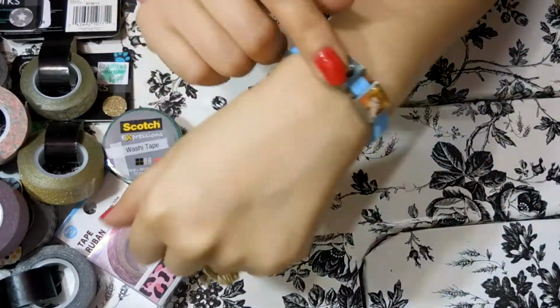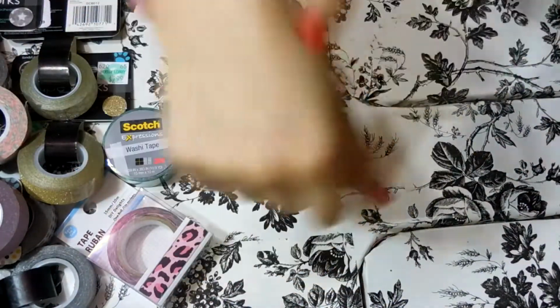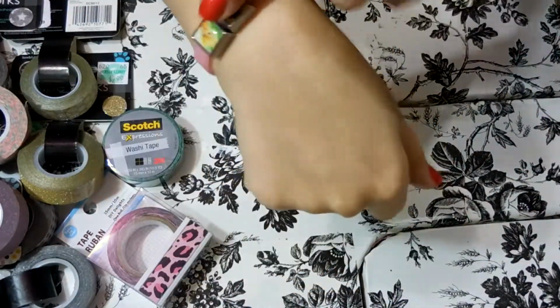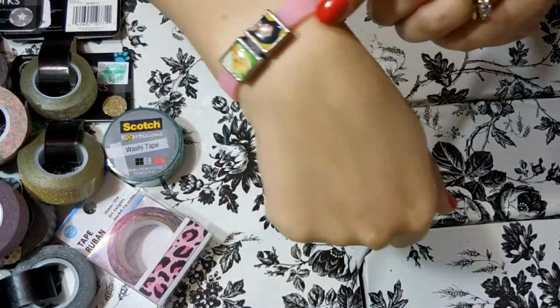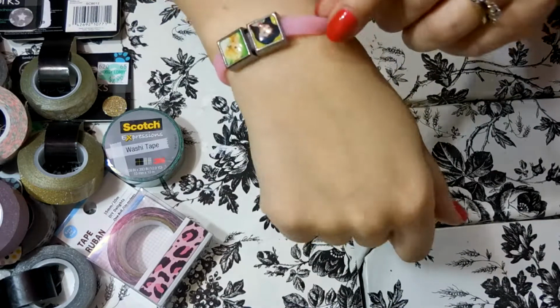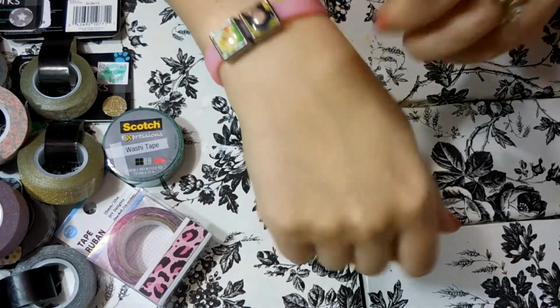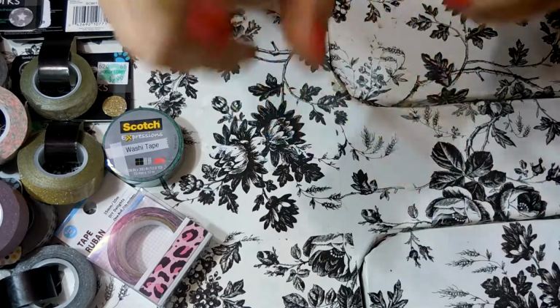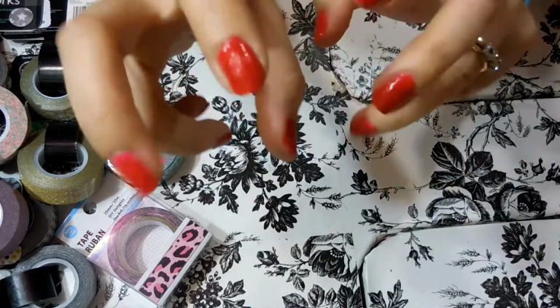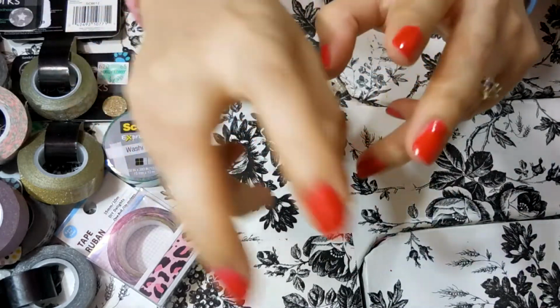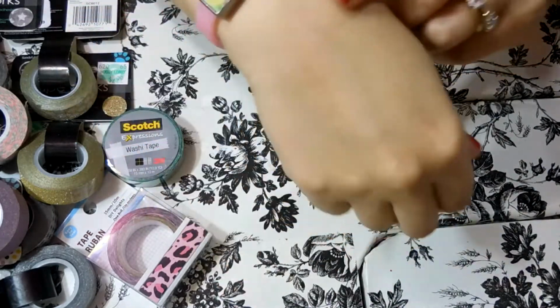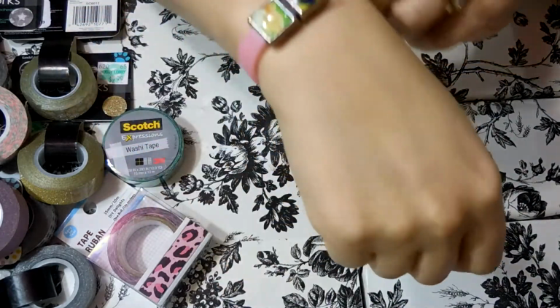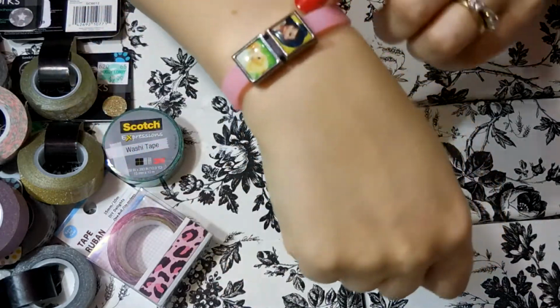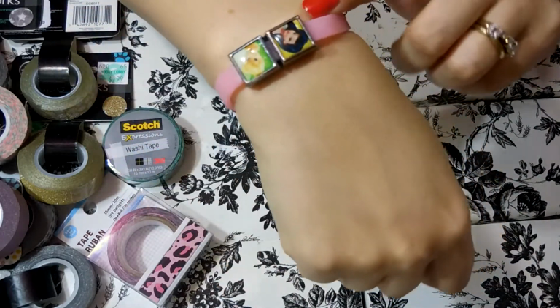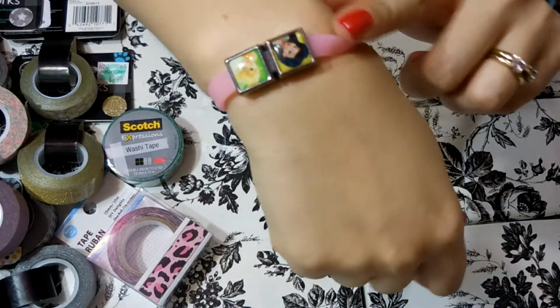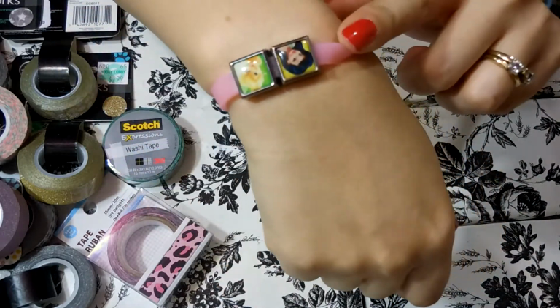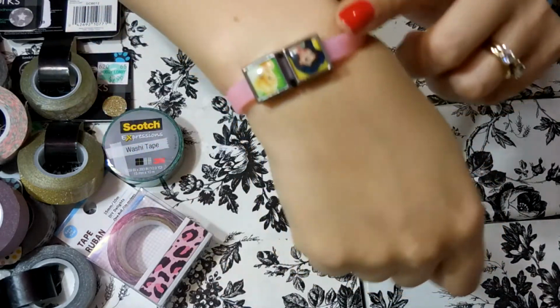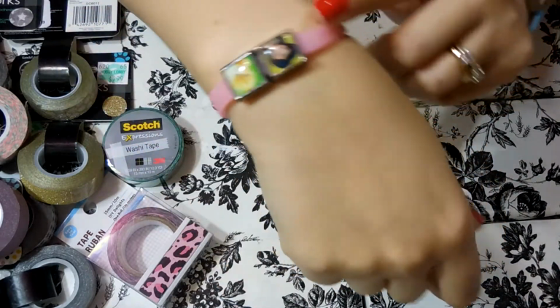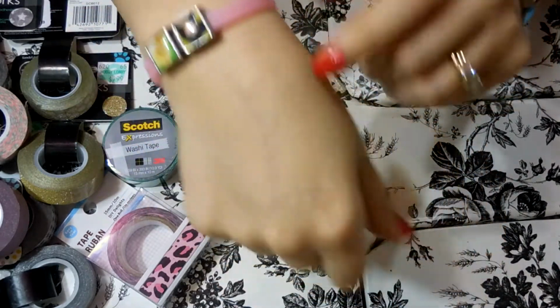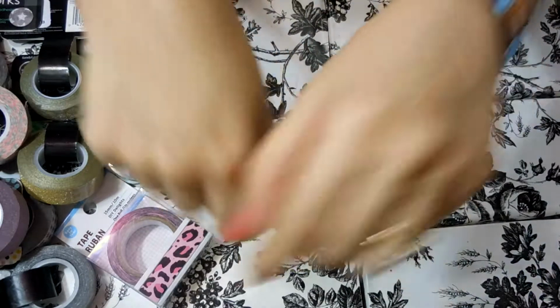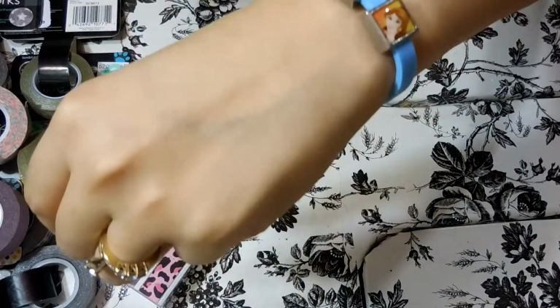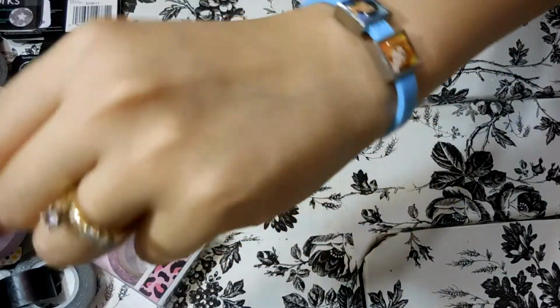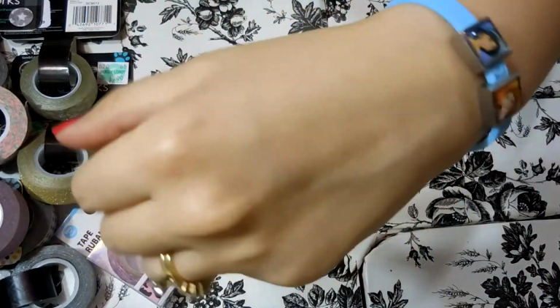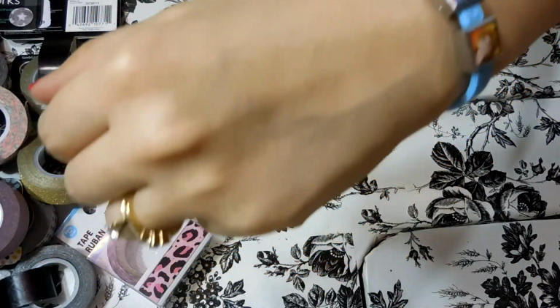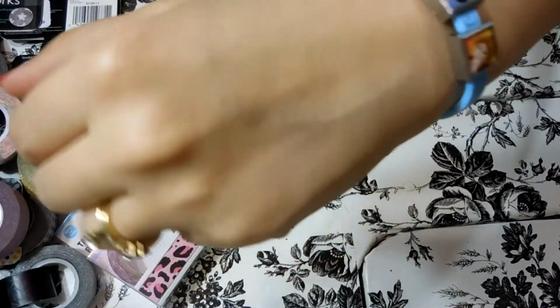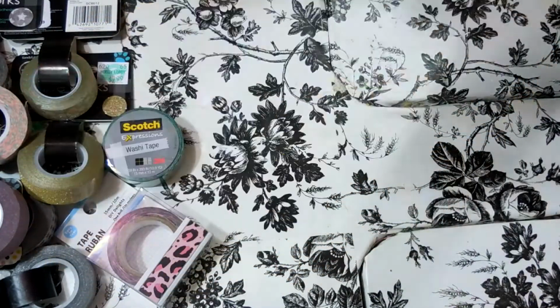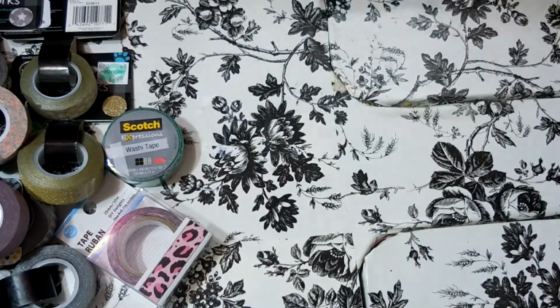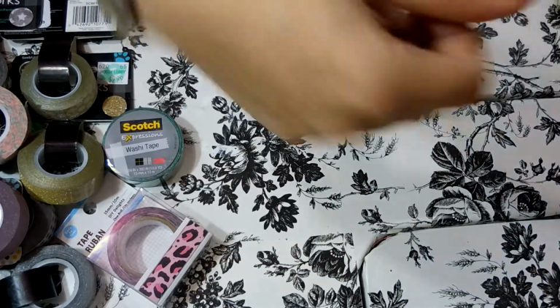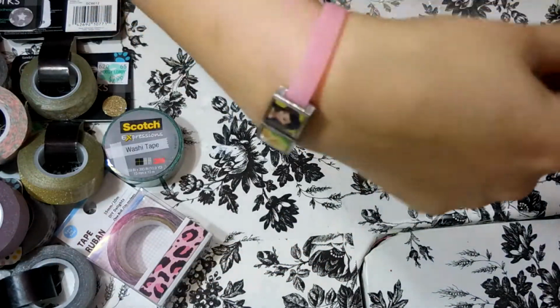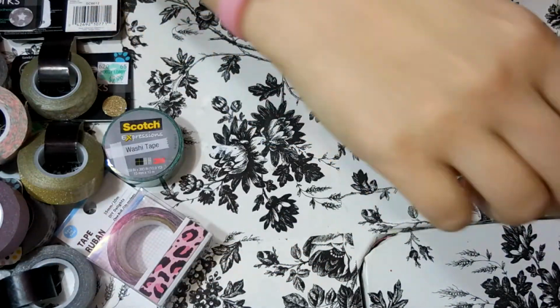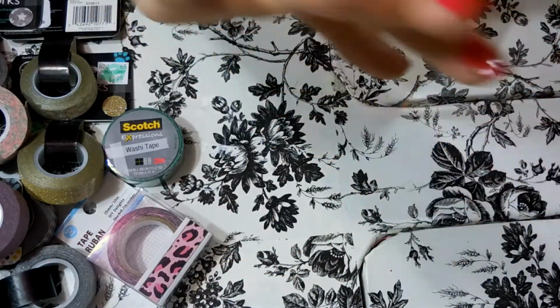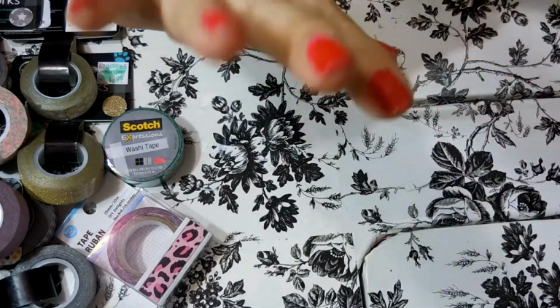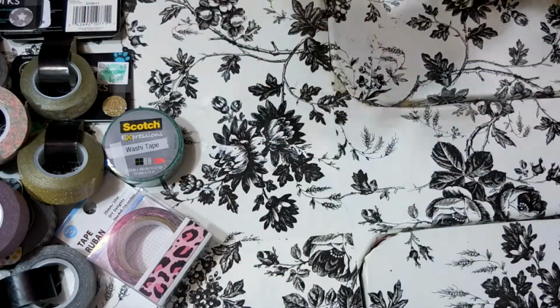Oh, I forgot I was wearing these — my daughter wanted to decorate me, so she put stuff in my hair and put bracelets on me. That's why I have those on!